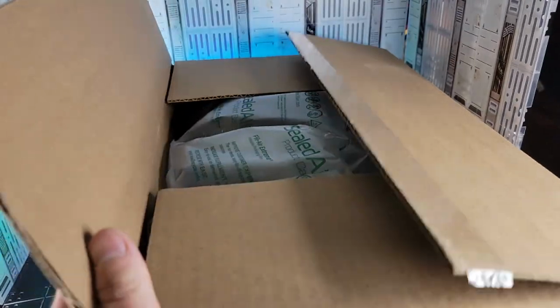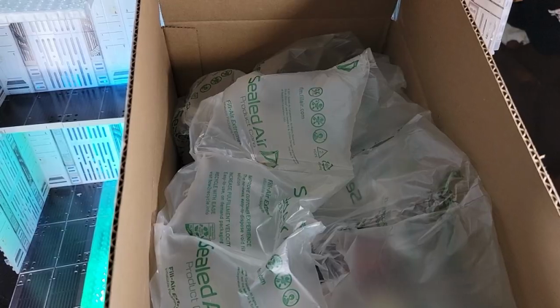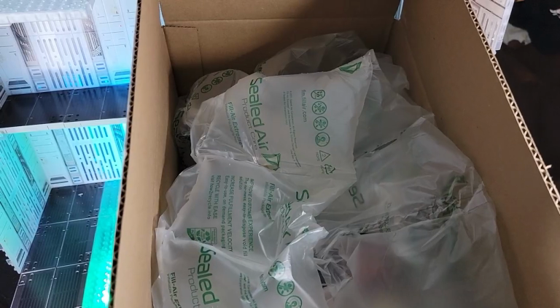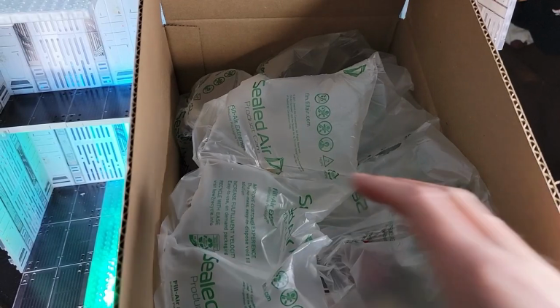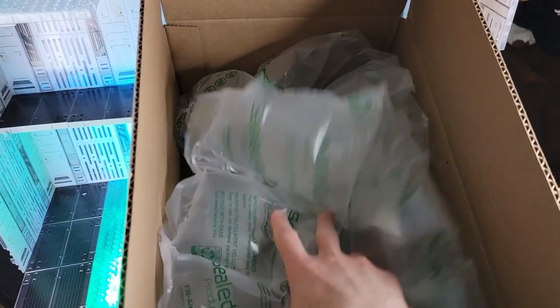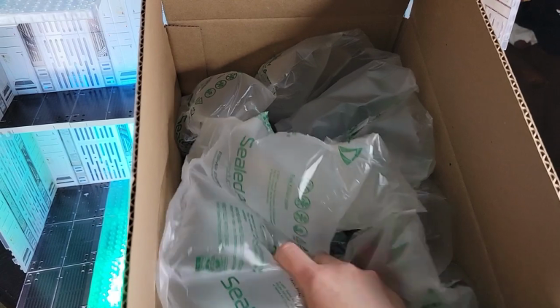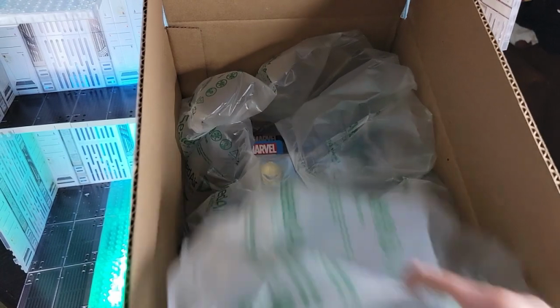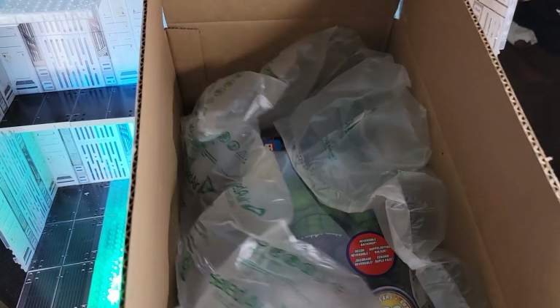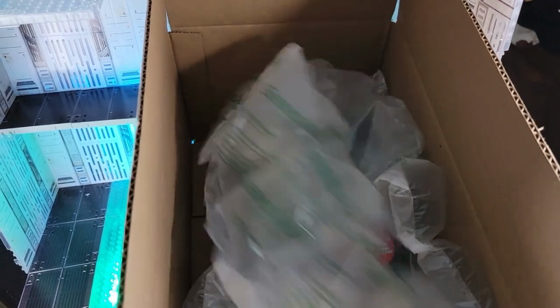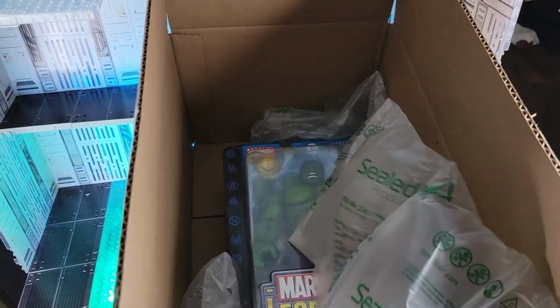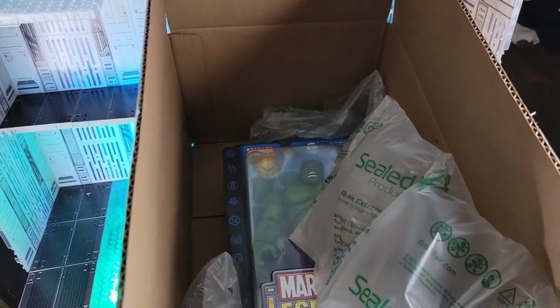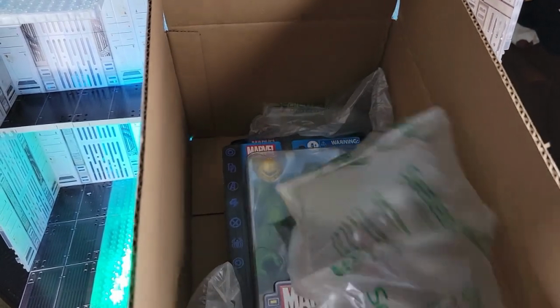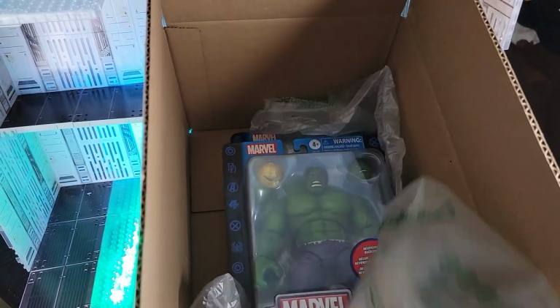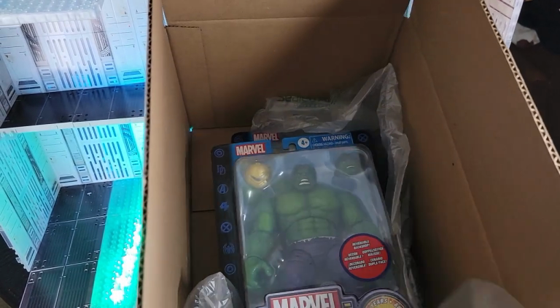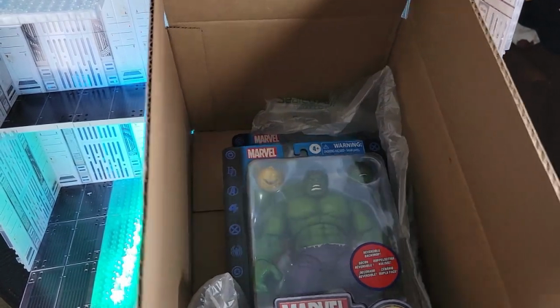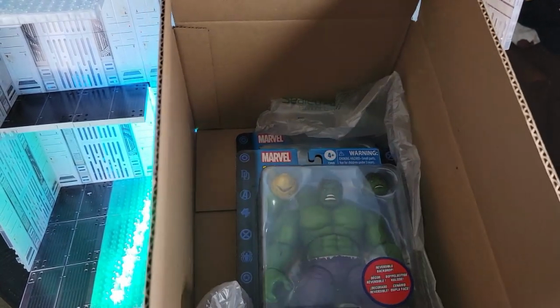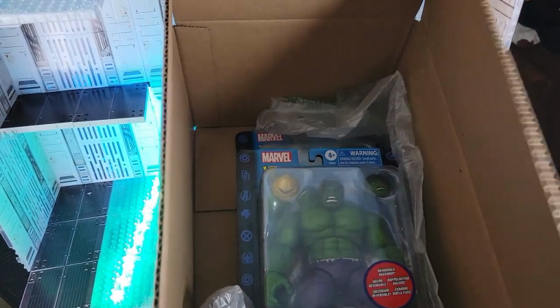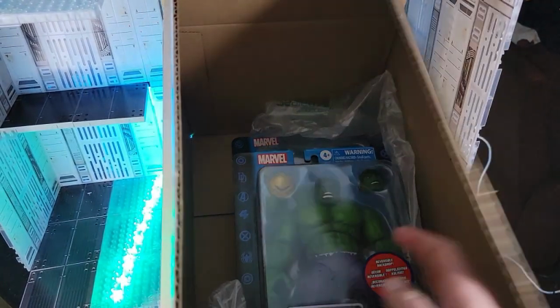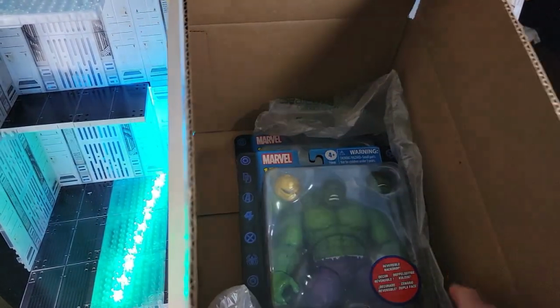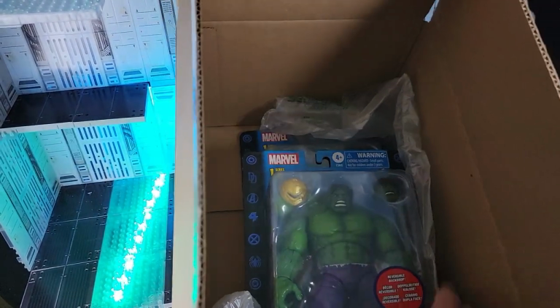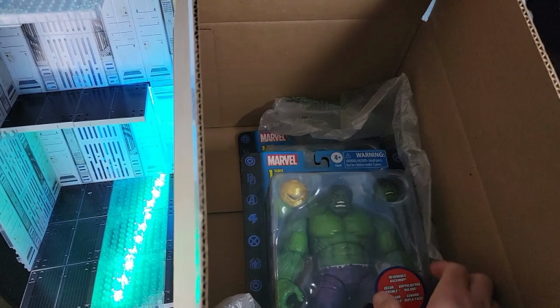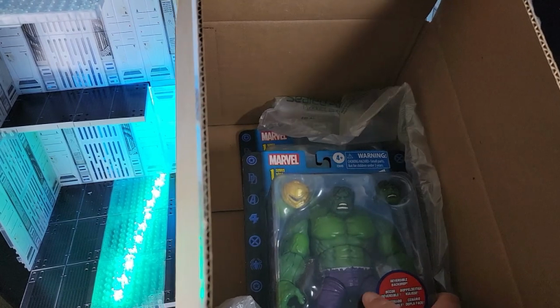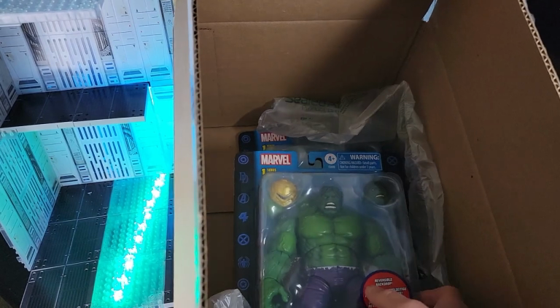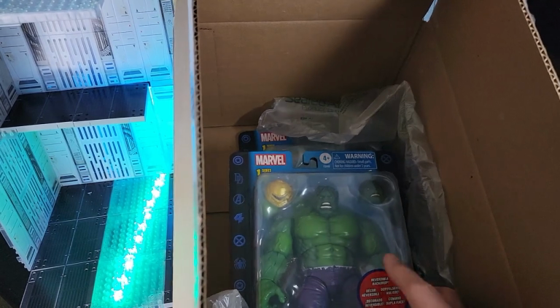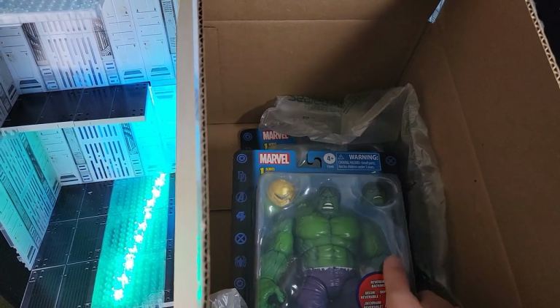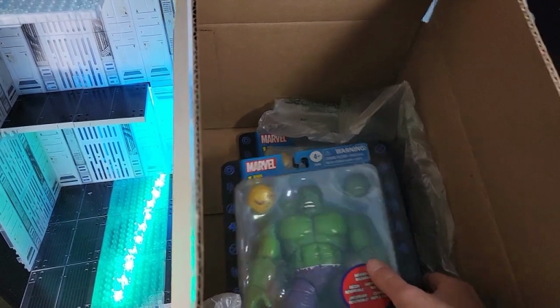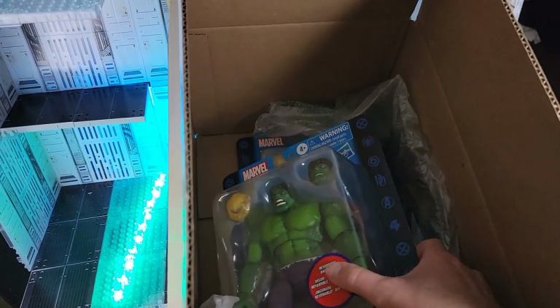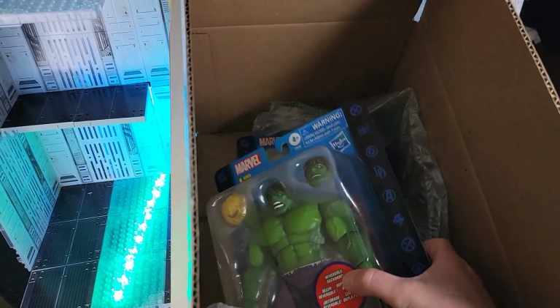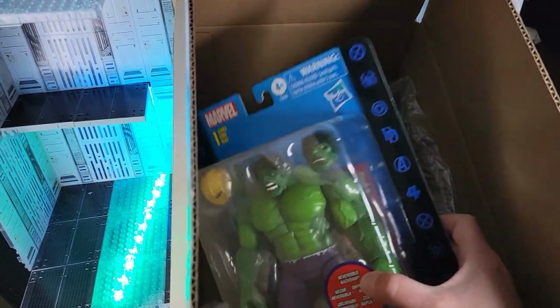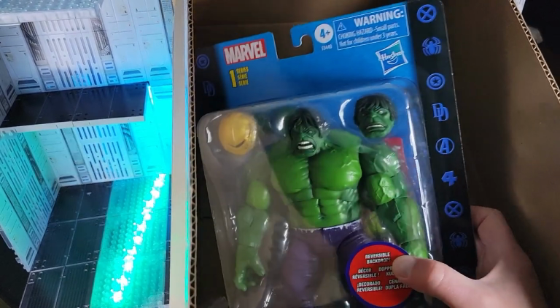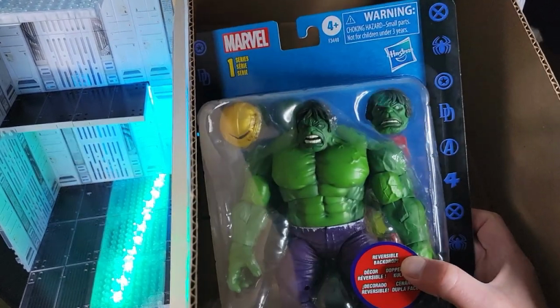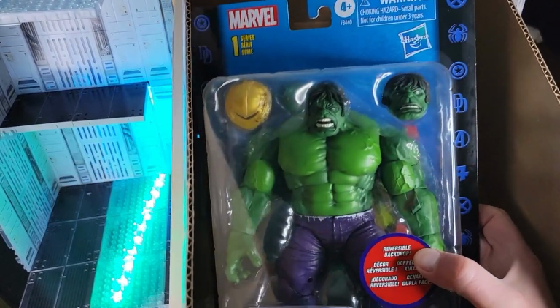Thank the toy gods — we have bubble wrap. Yeah, buddy. The Hulk. Times two. One to unbox and one for the wall.